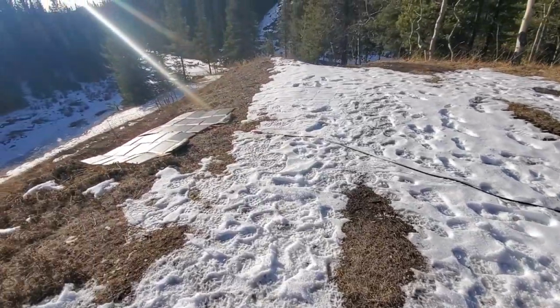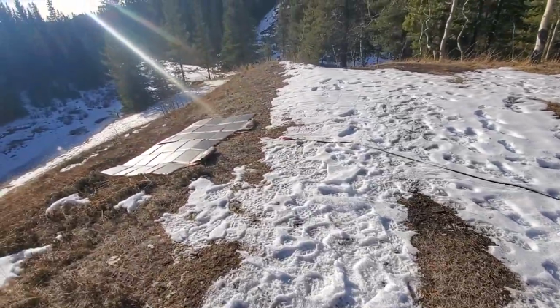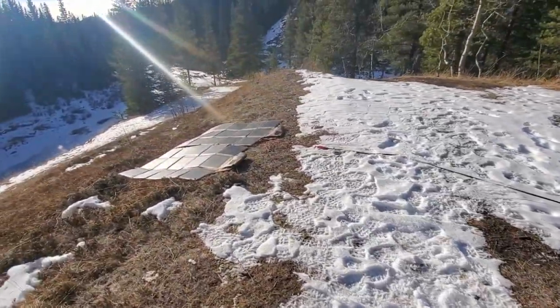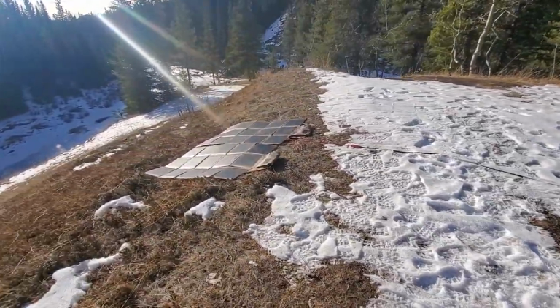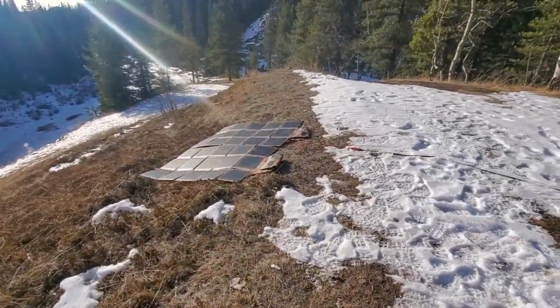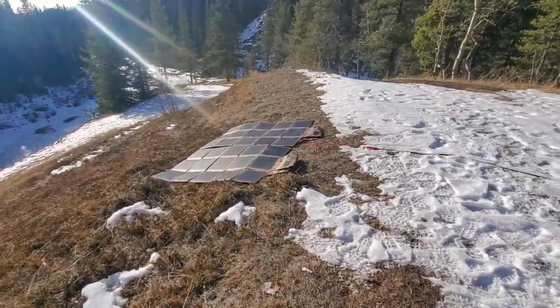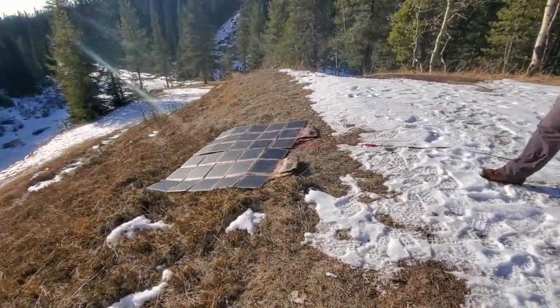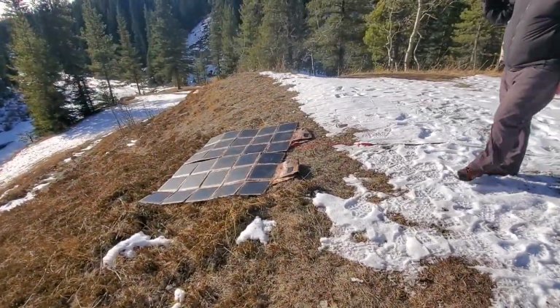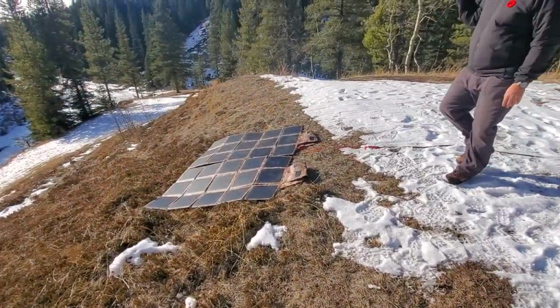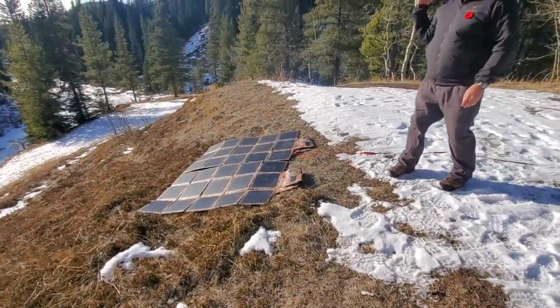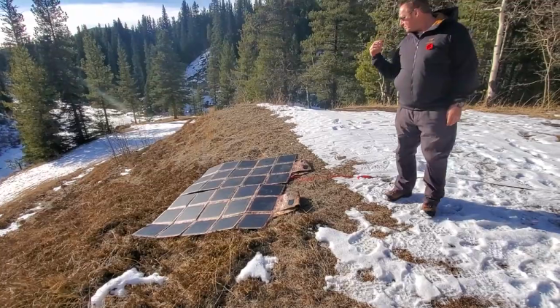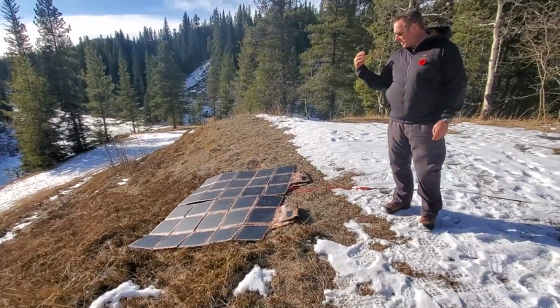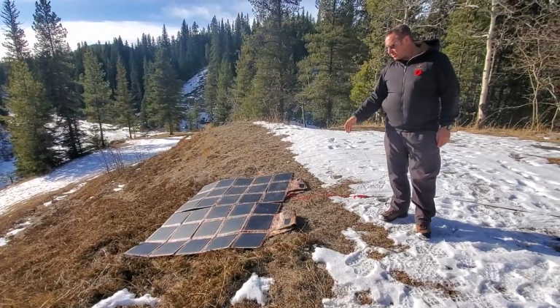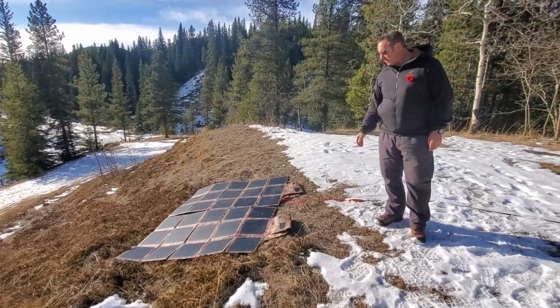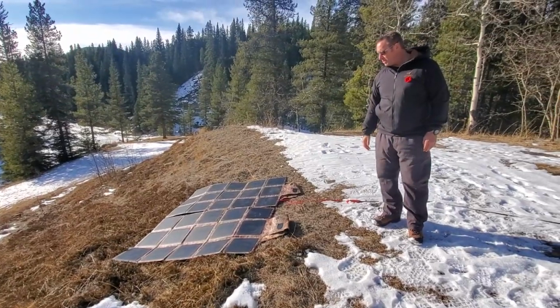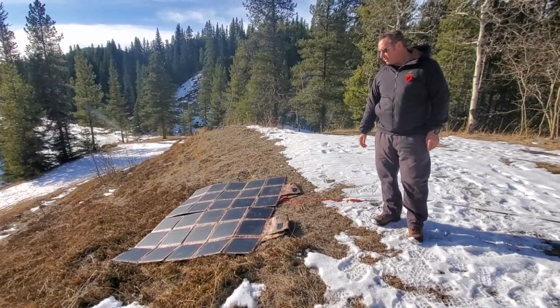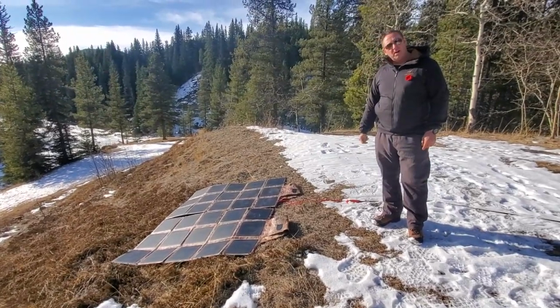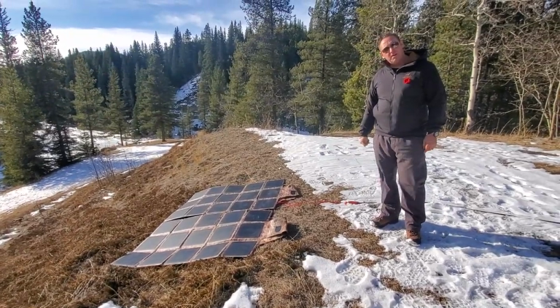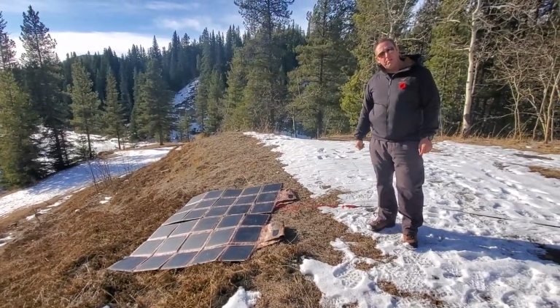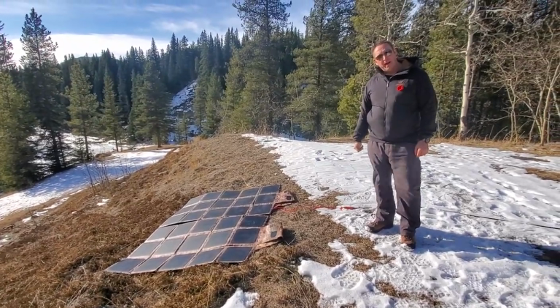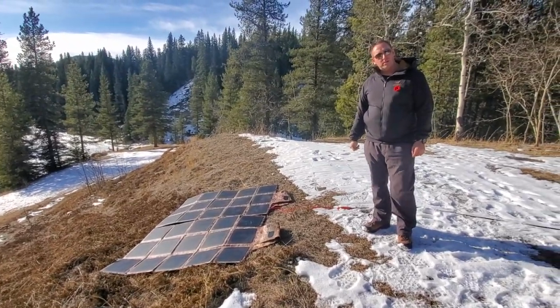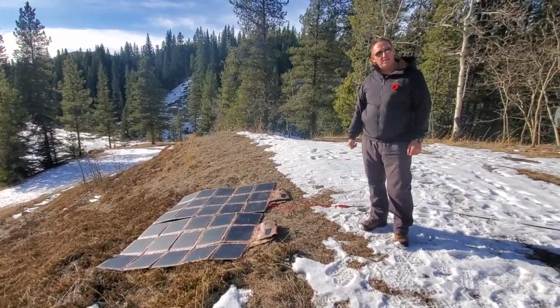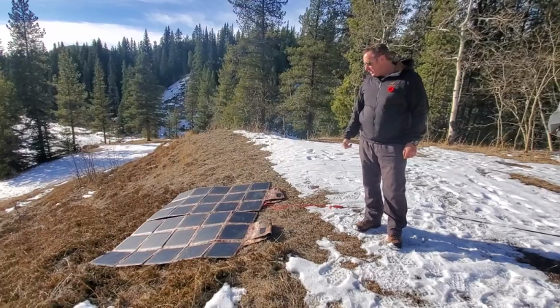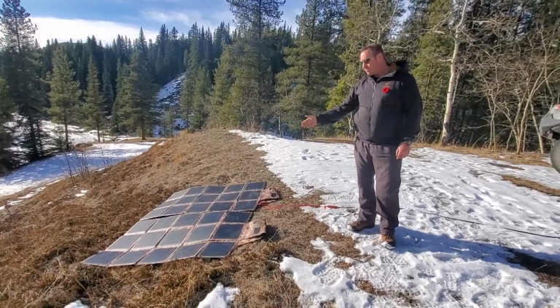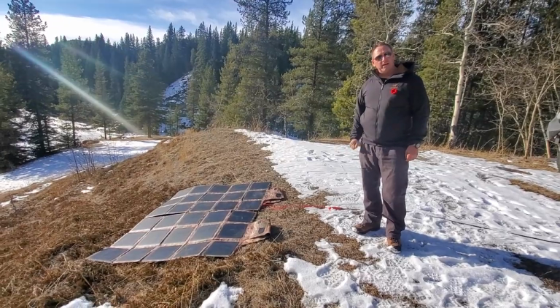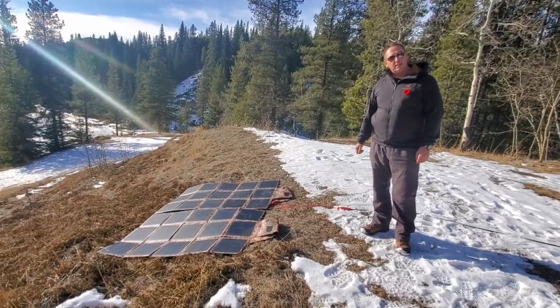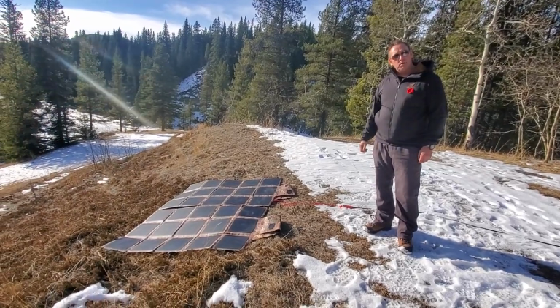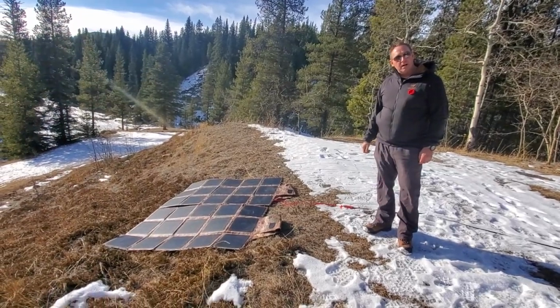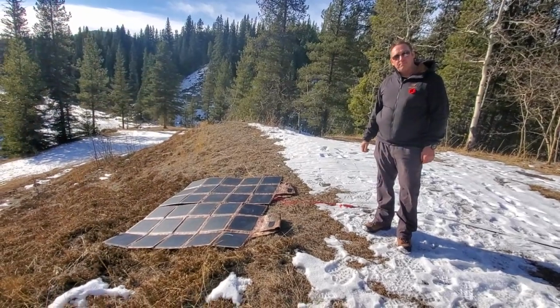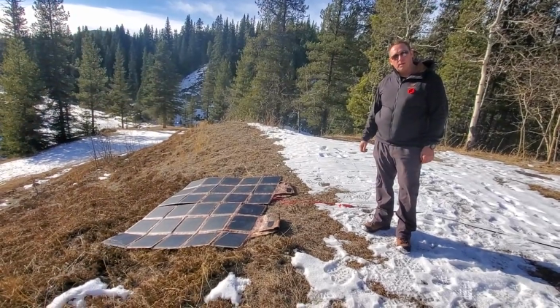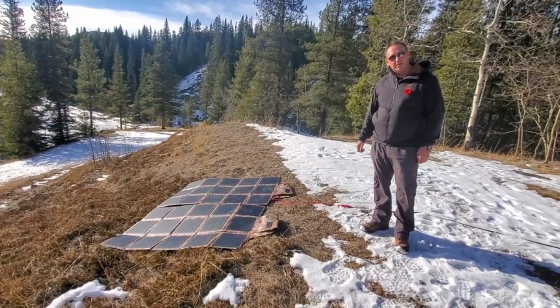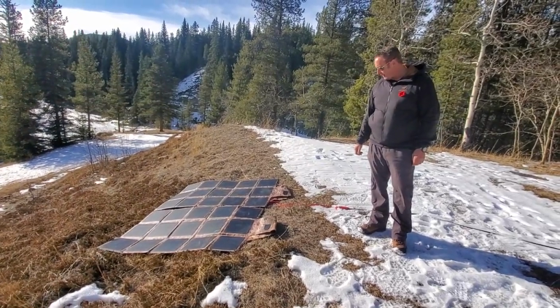These are both solar blankets deployed. This is how they look when they're basically just set out. The big bonus to these is they're not a big bulky panel, so they're quite easy. Even a small child could easily put these out and have power within literally seconds.